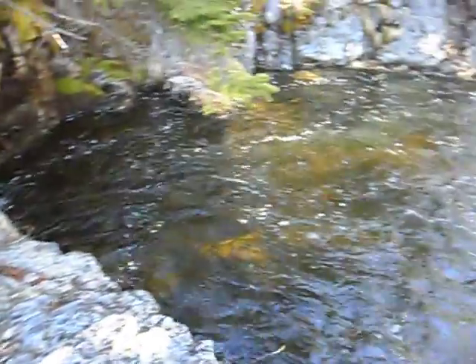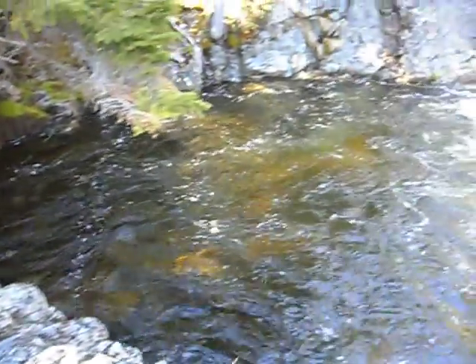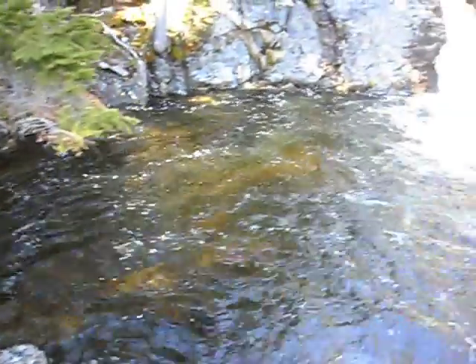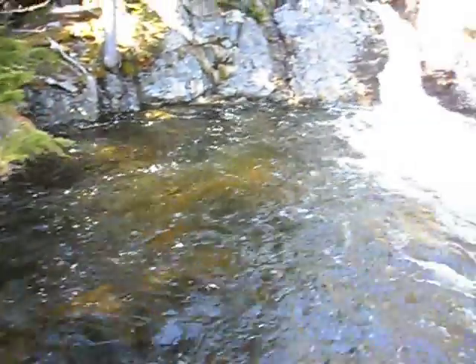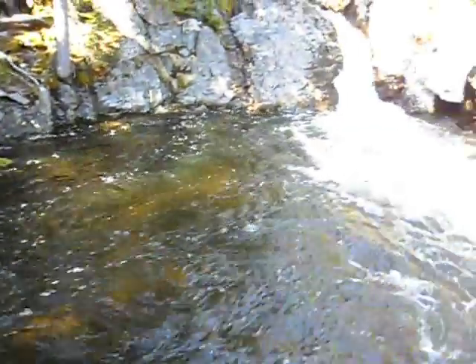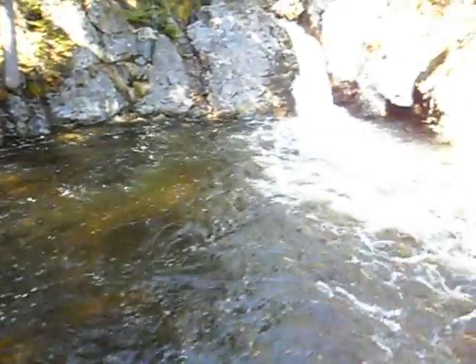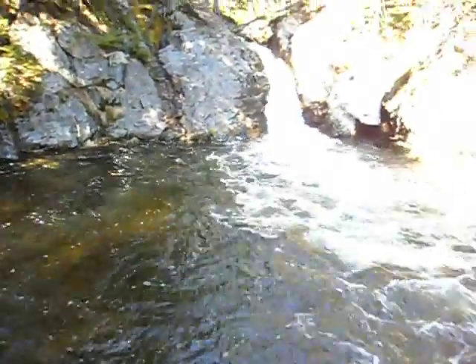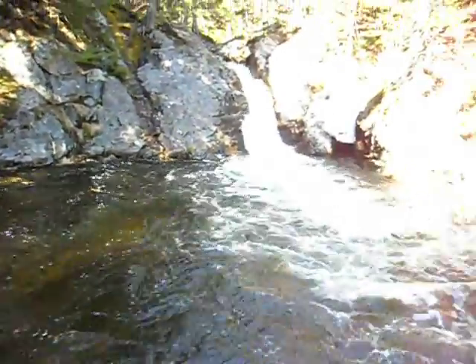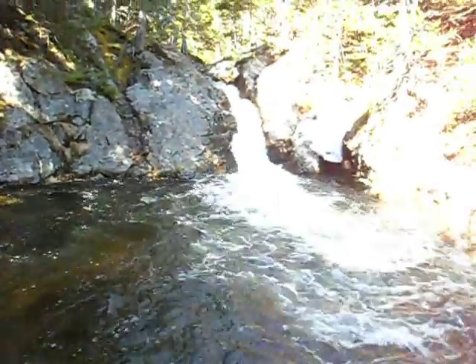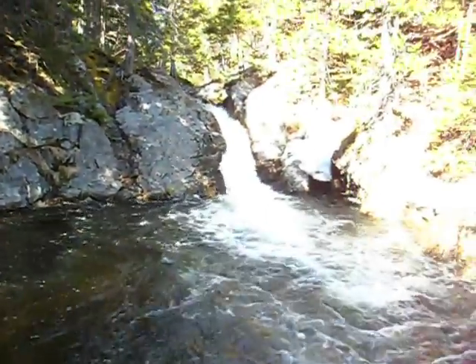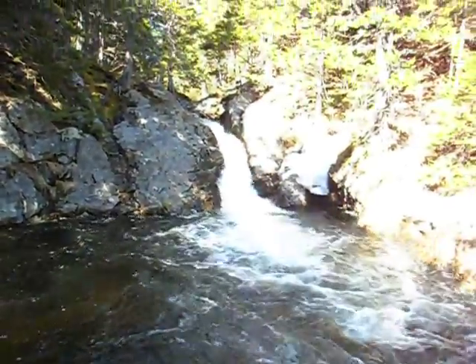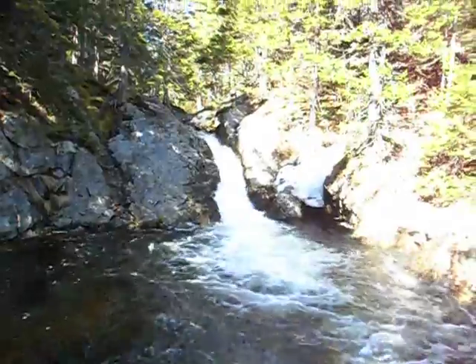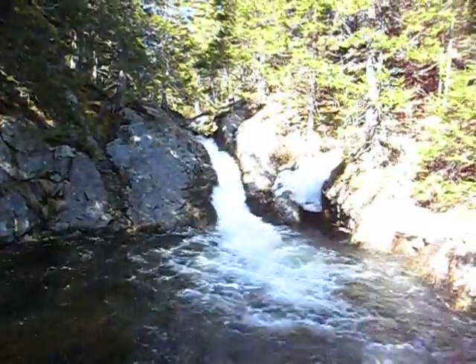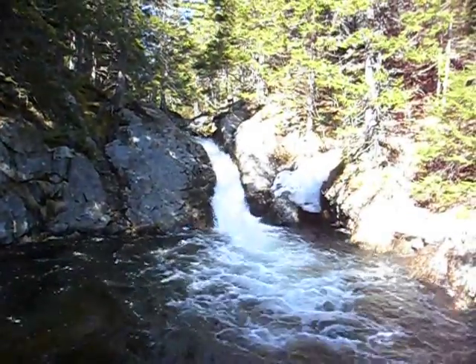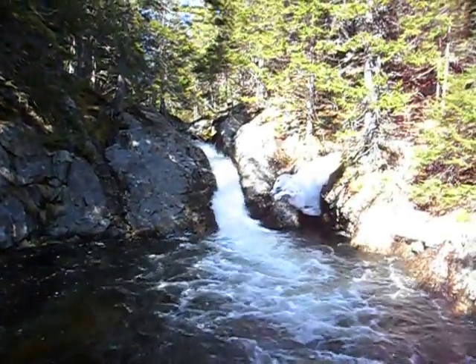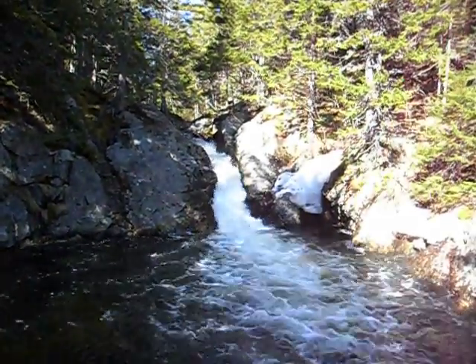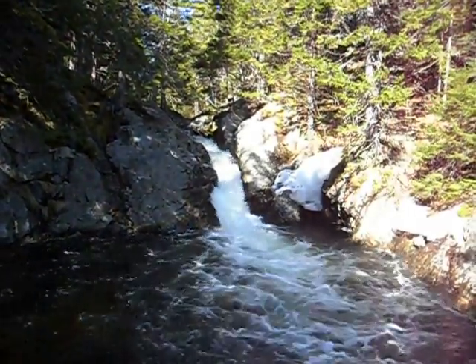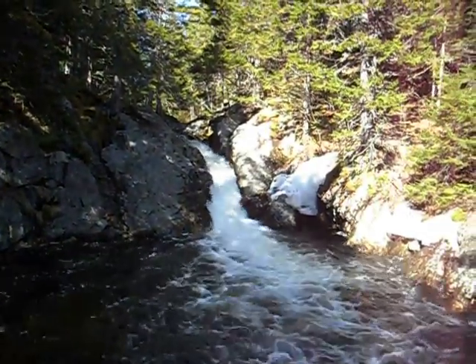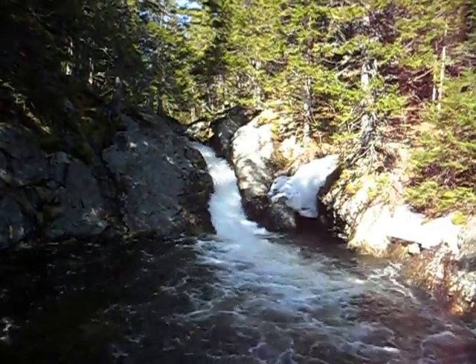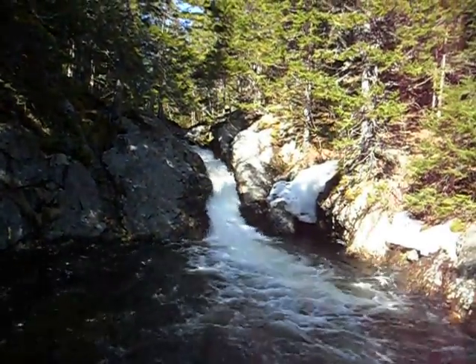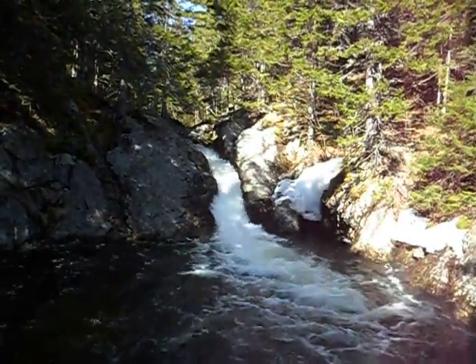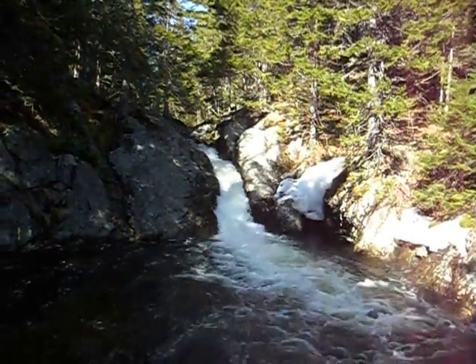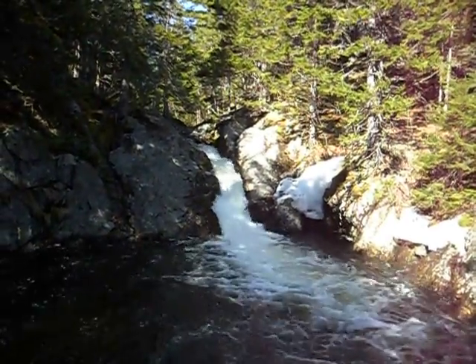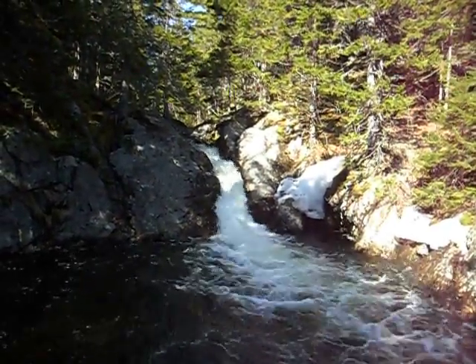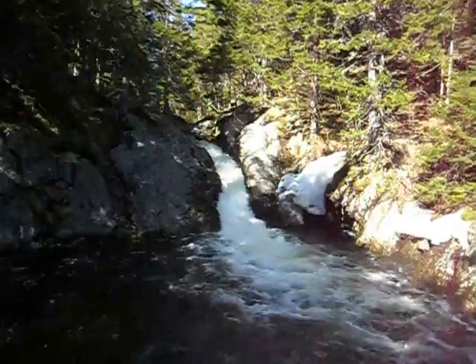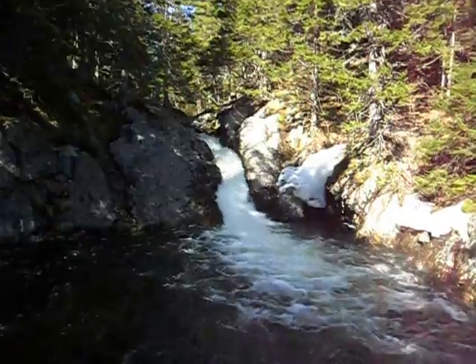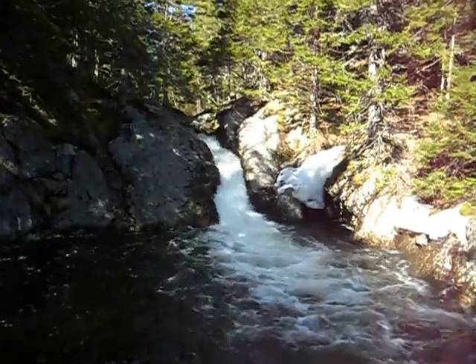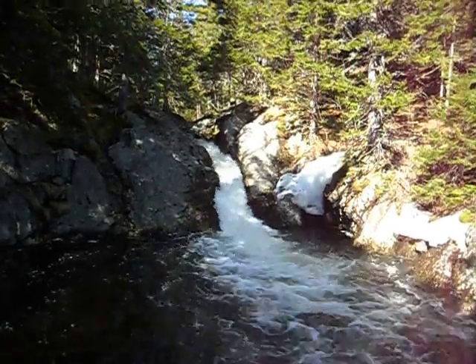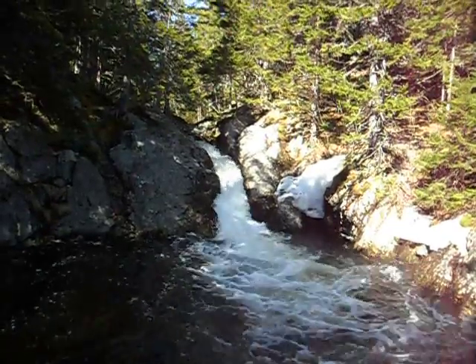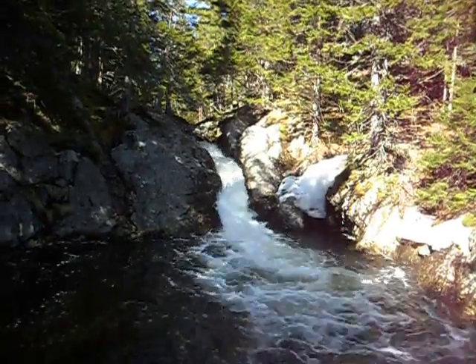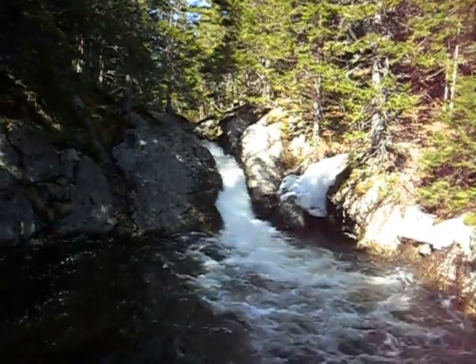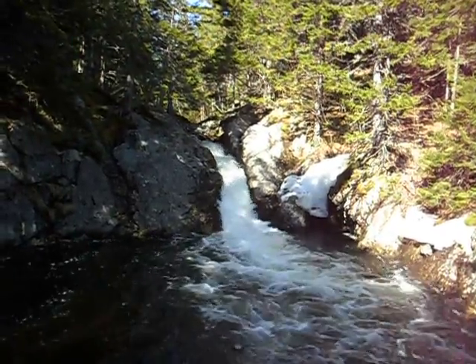Here we are on Saddleback Brook, Saturday afternoon in April — beautiful. It's a three-tiered waterfall; there's a keyhole falls right there.